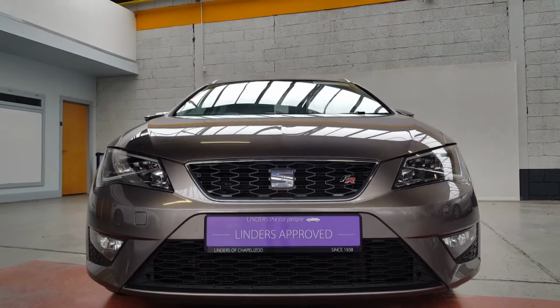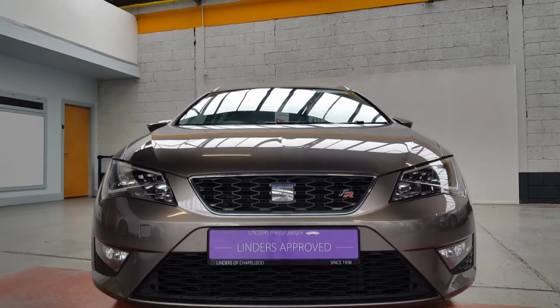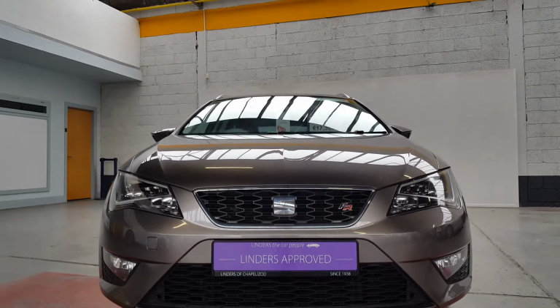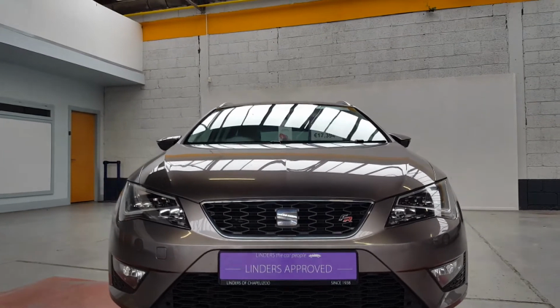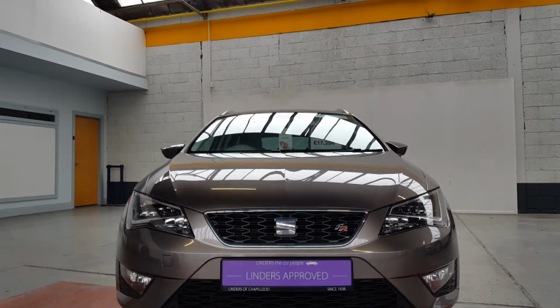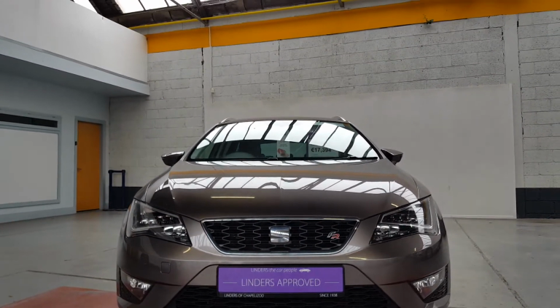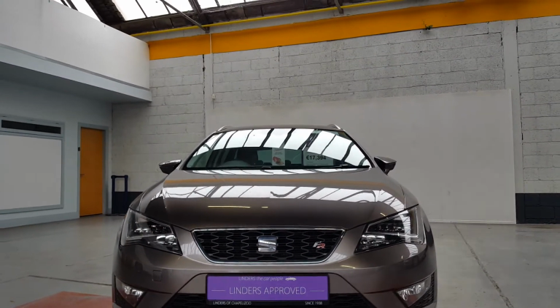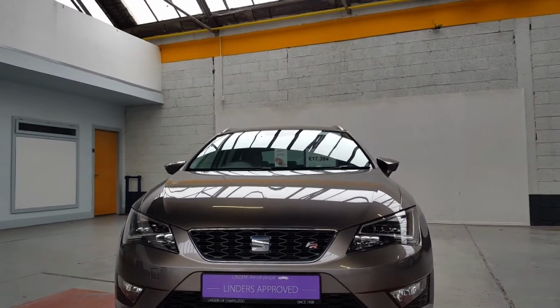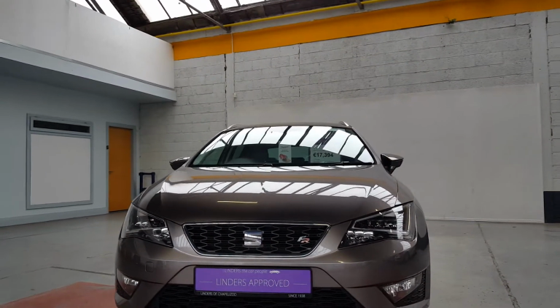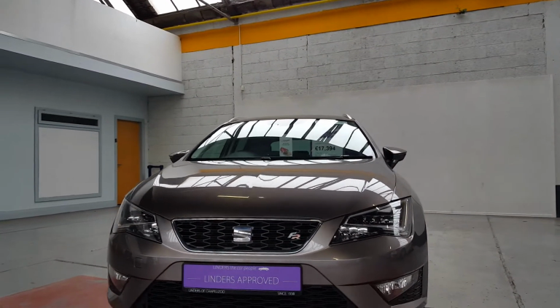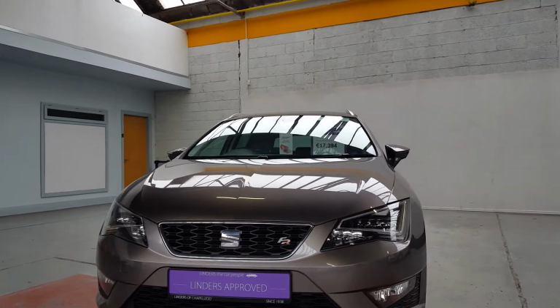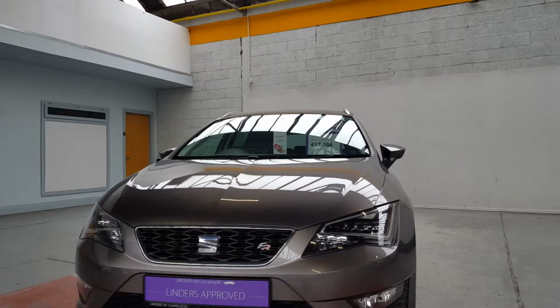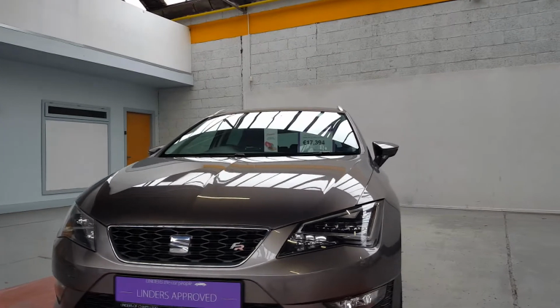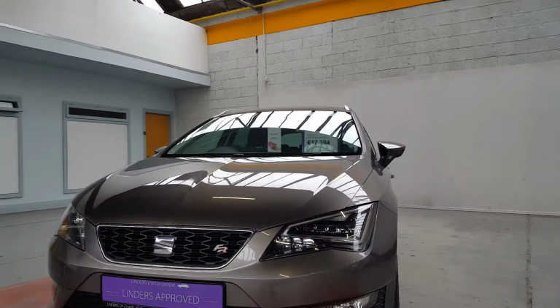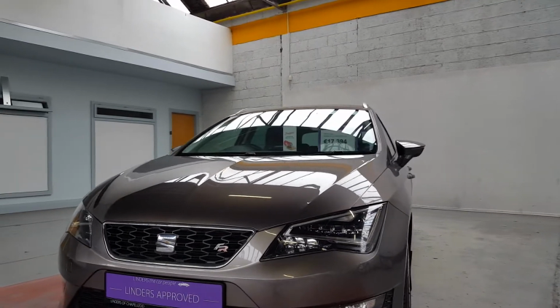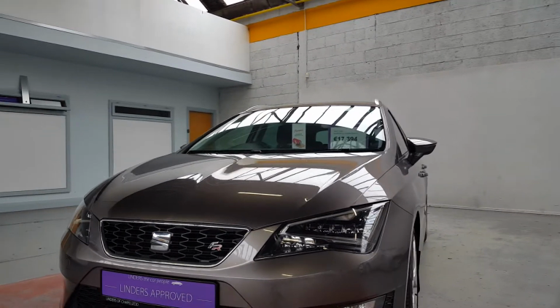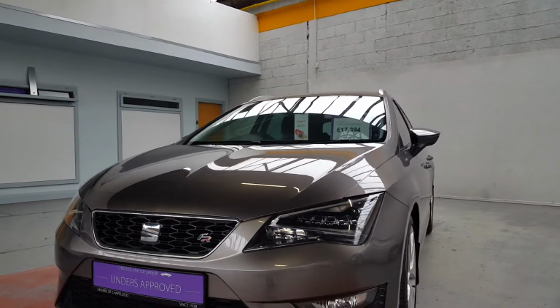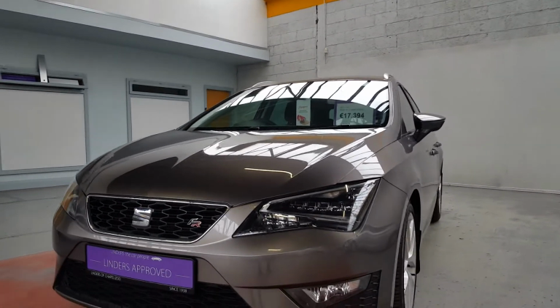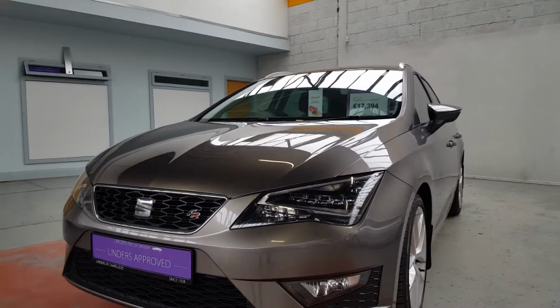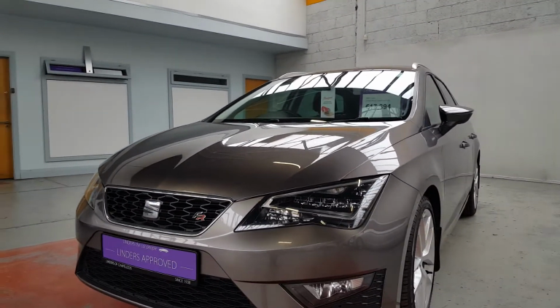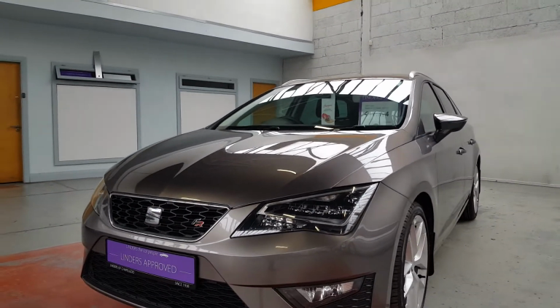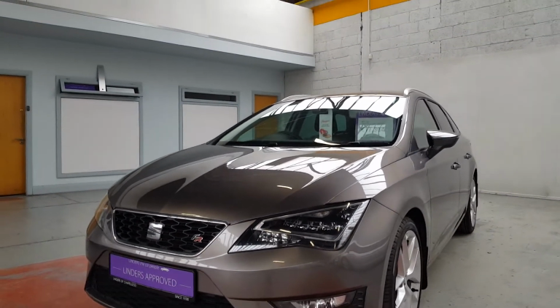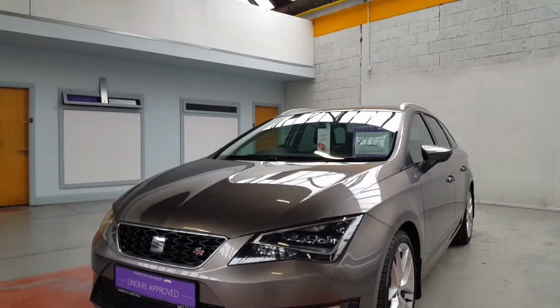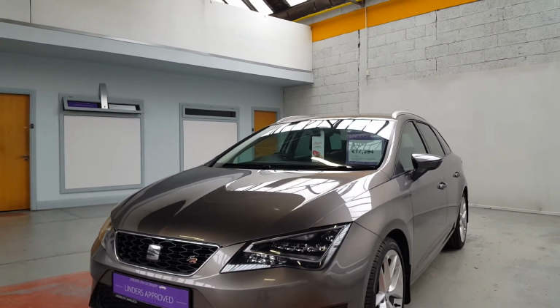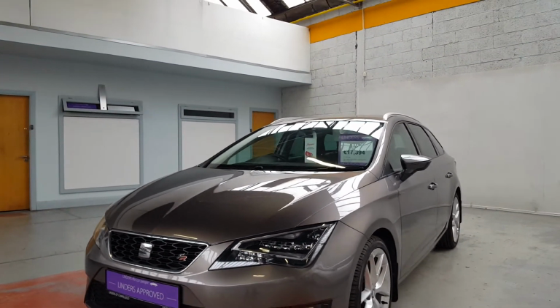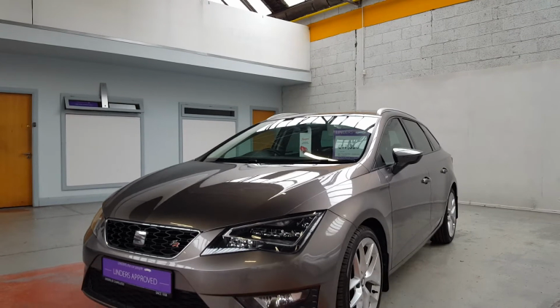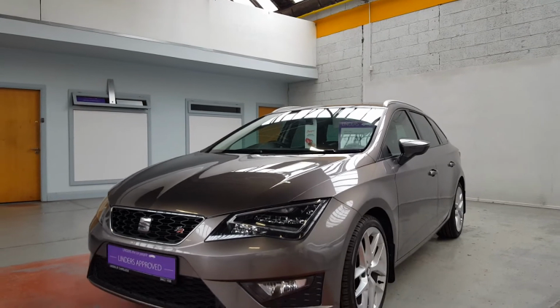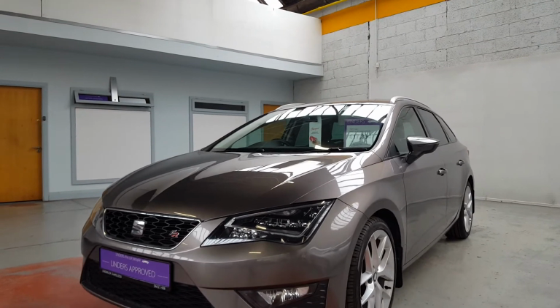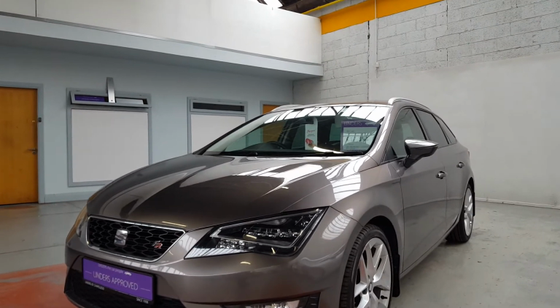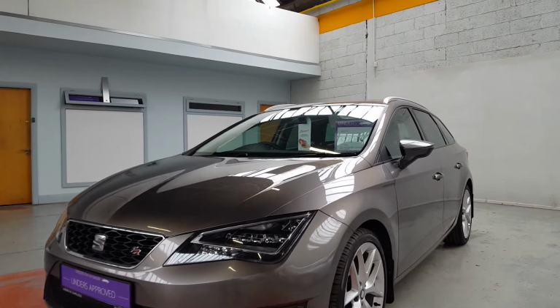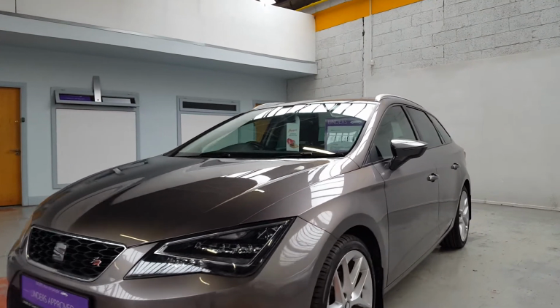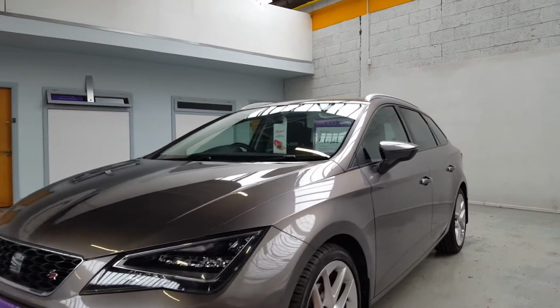Hi folks, it's Barry here from Linders in Chapel Izzet with a video on this beautiful 2017 Leon Estate, the FR model — it's a huge spec and it's got that amazing 2-litre engine.